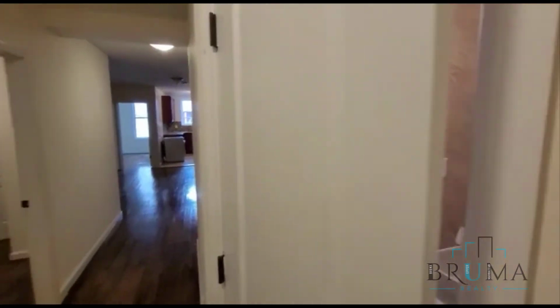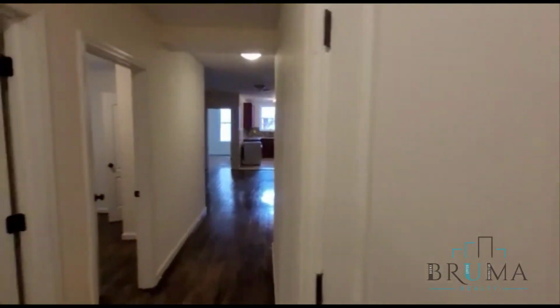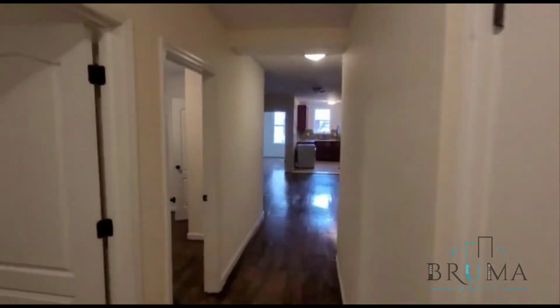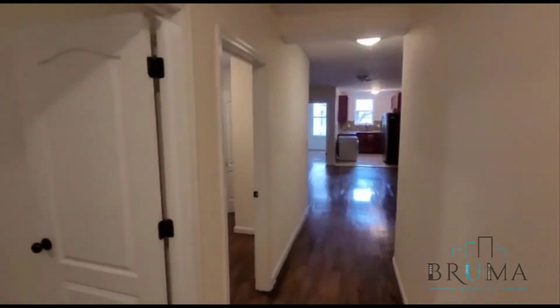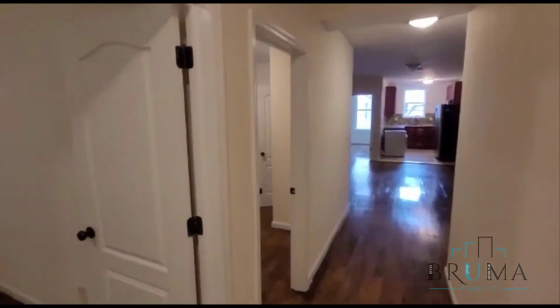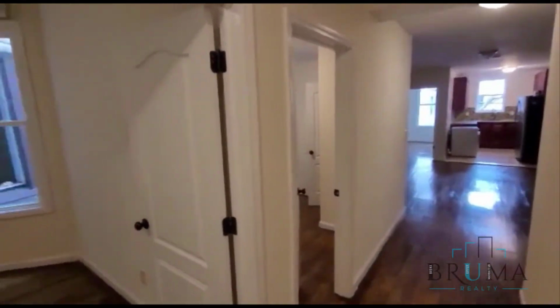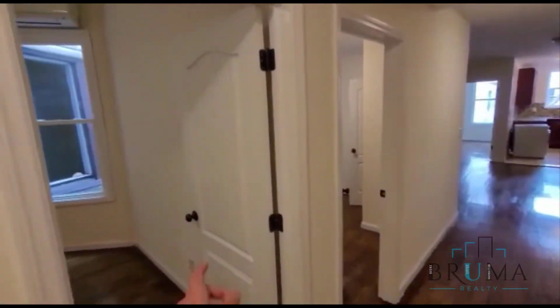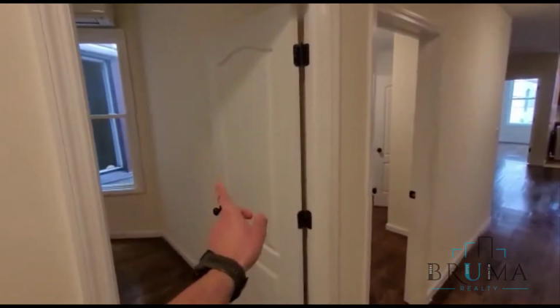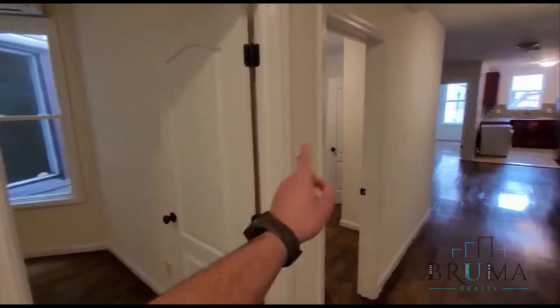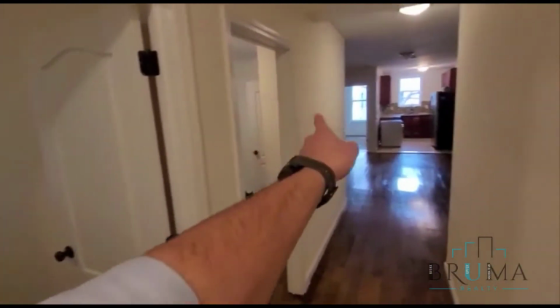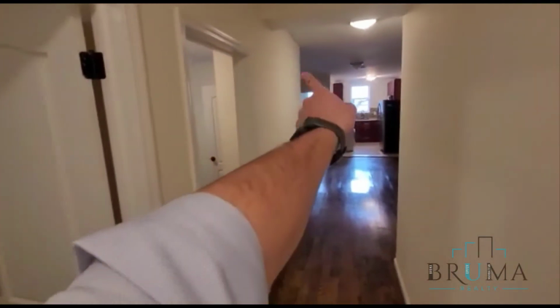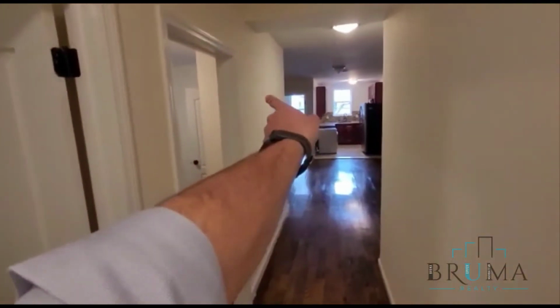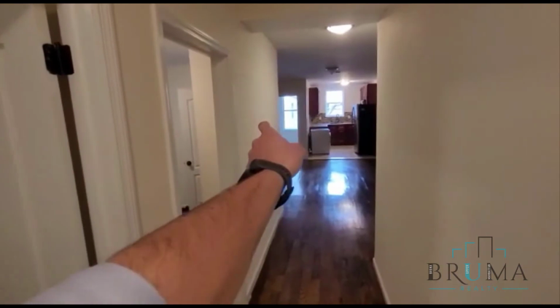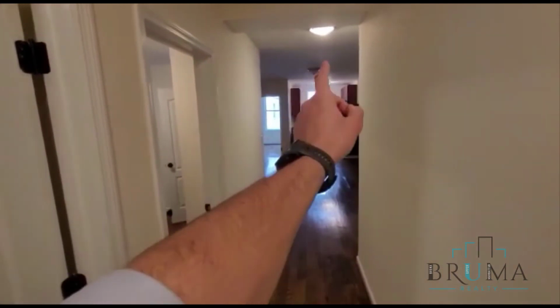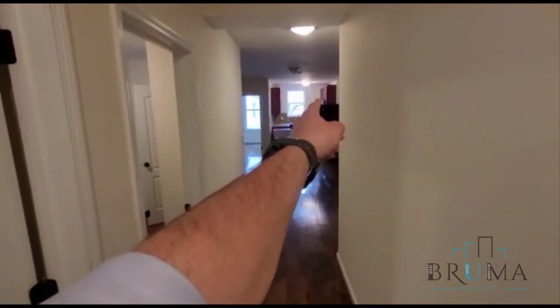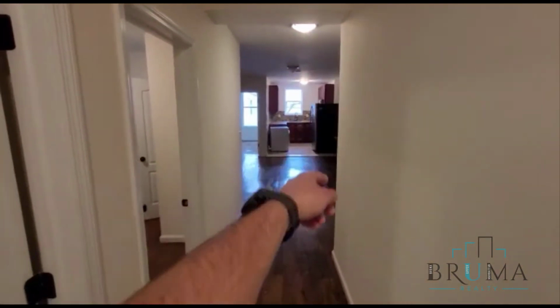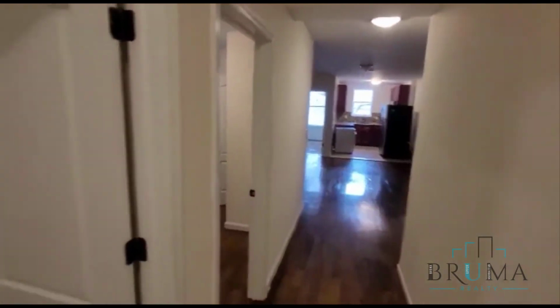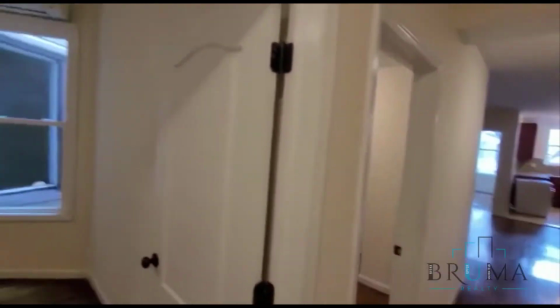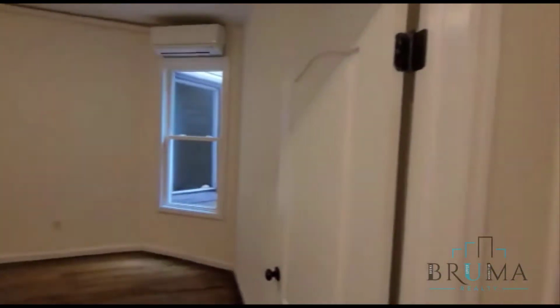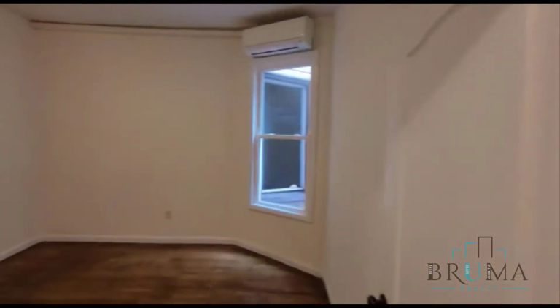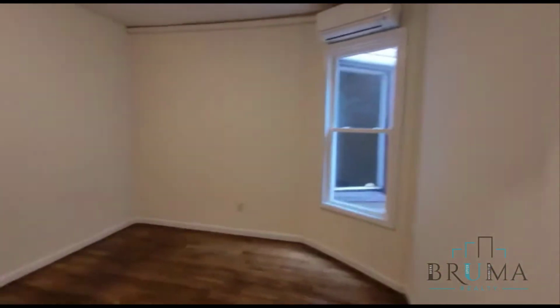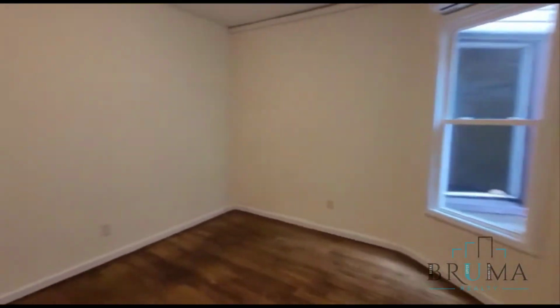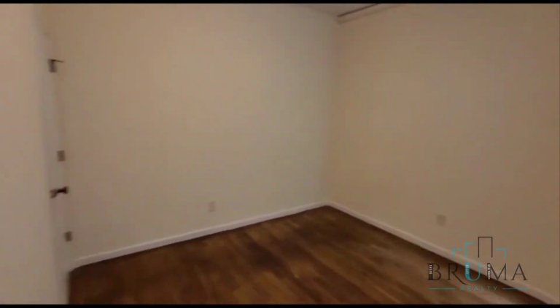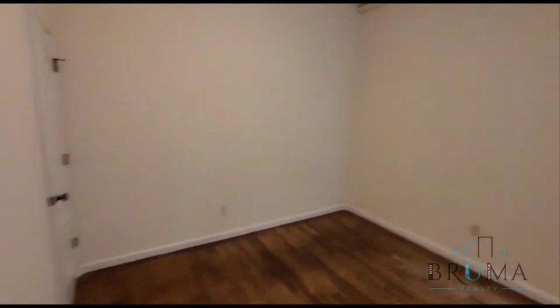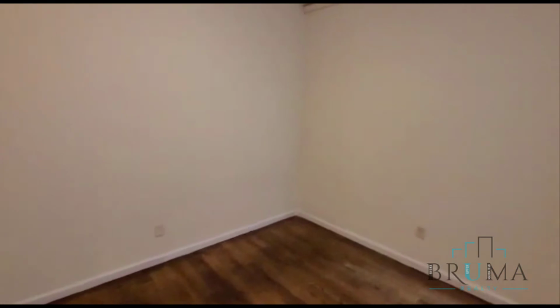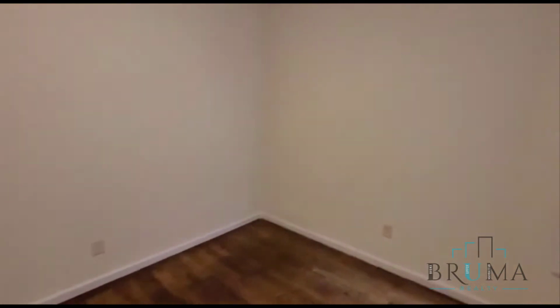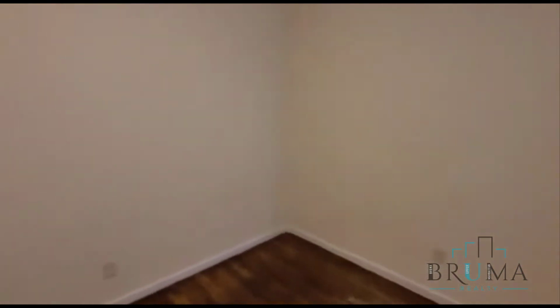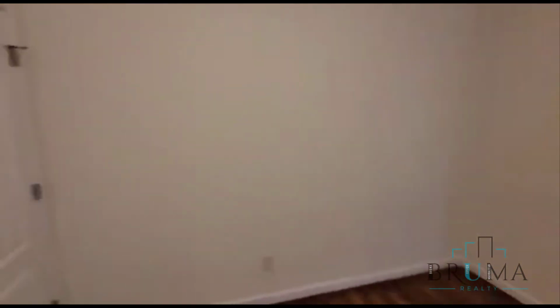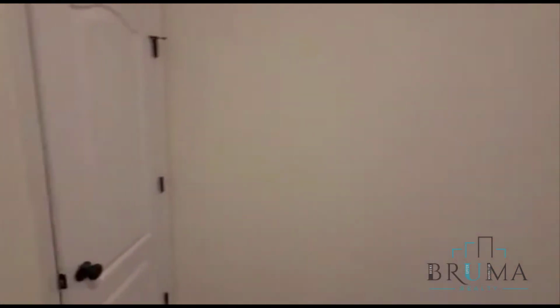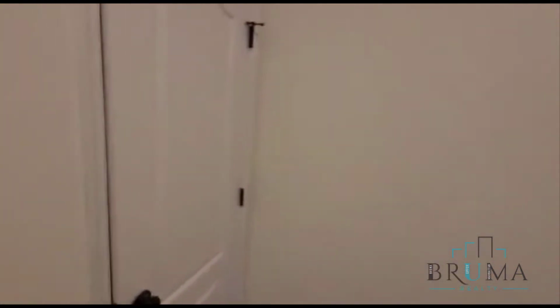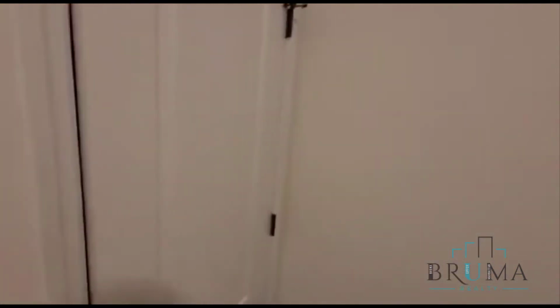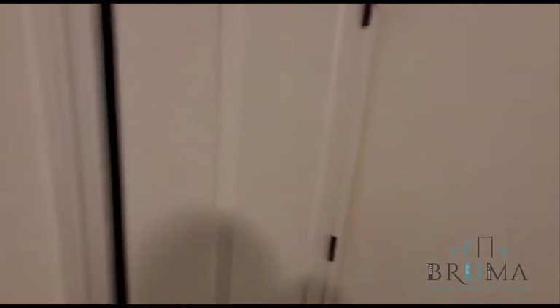Now, moving on over here, we're going to have bedrooms two, three, four and five, and kitchen and living room over here. Here's bedroom number two, also king-size, with a very large closet in the corner.